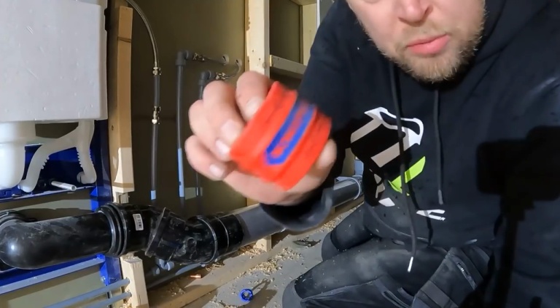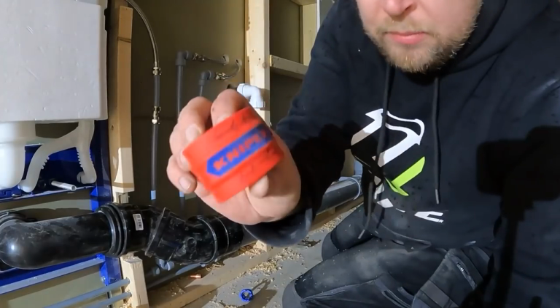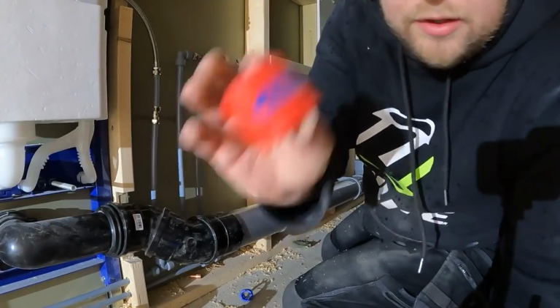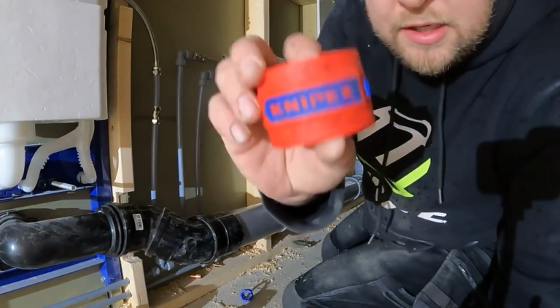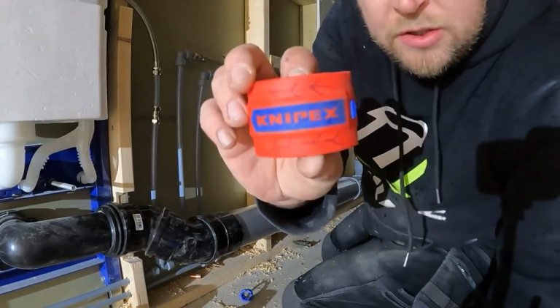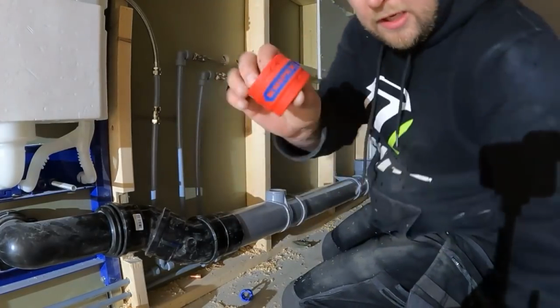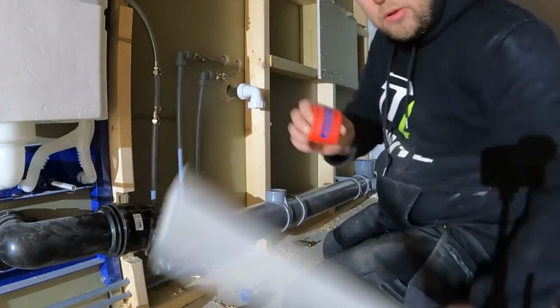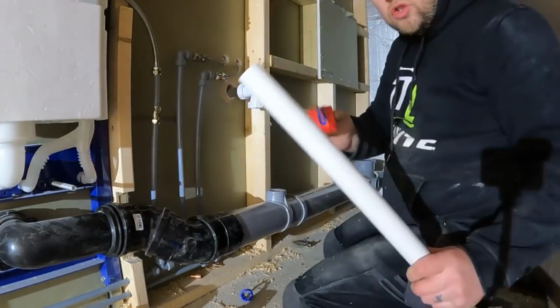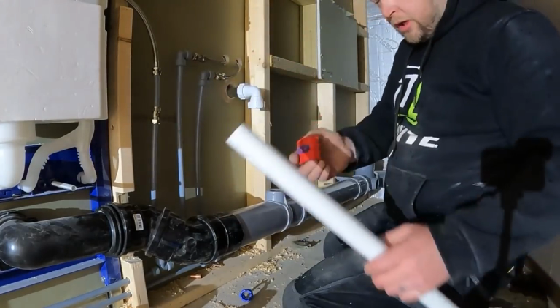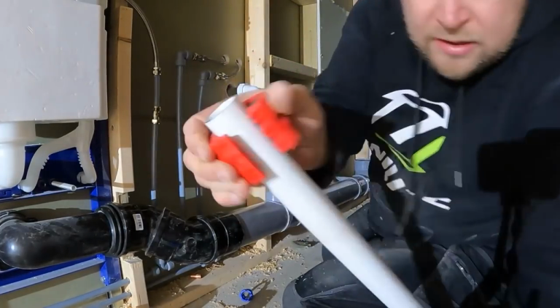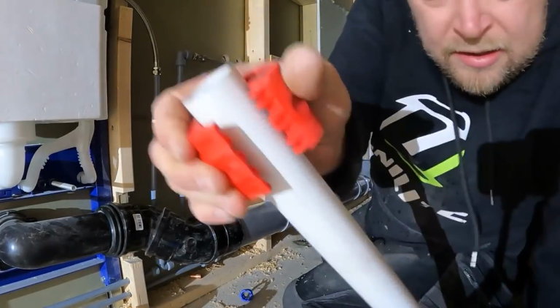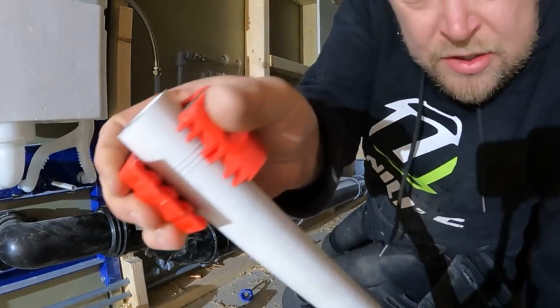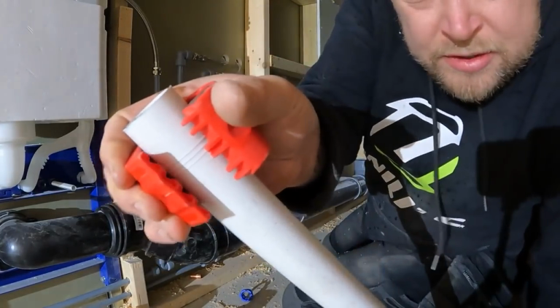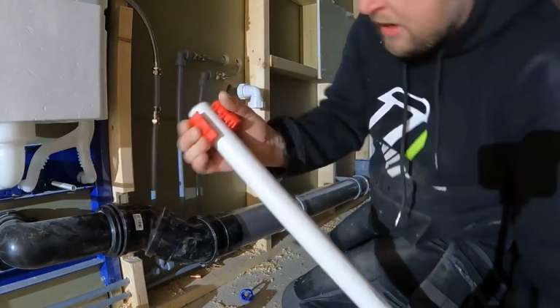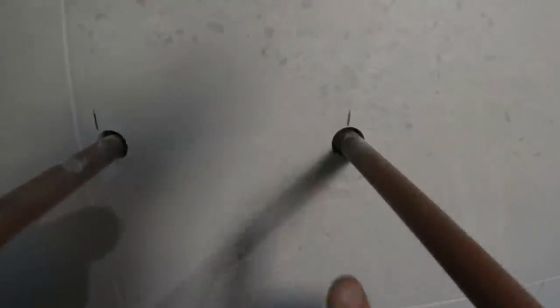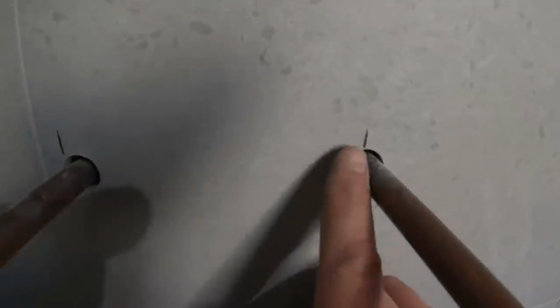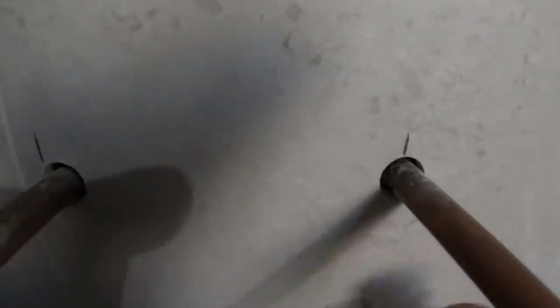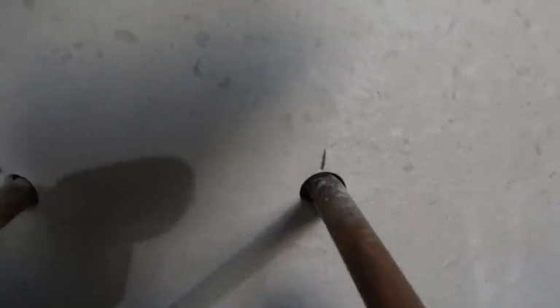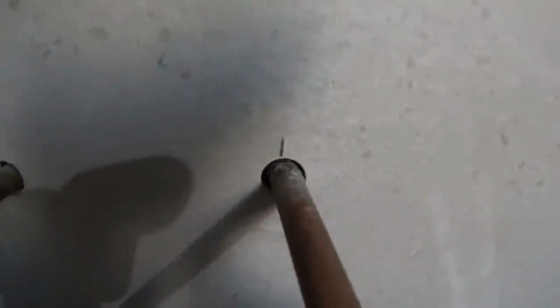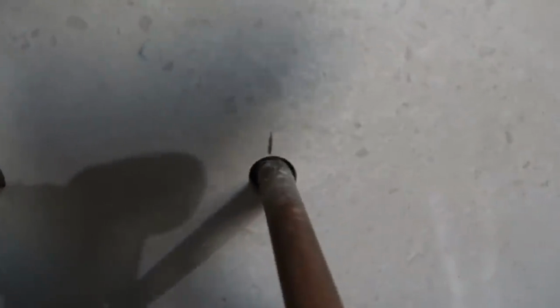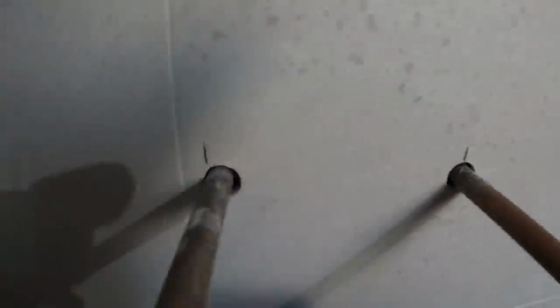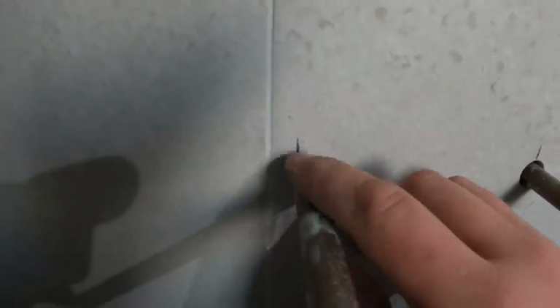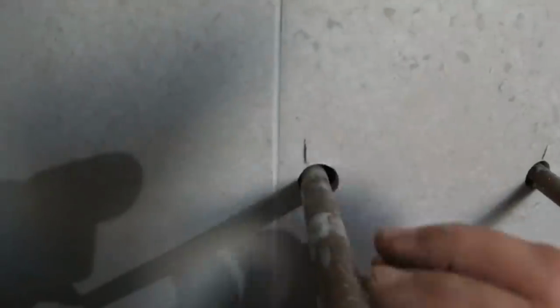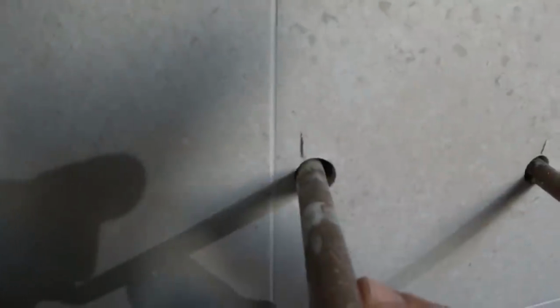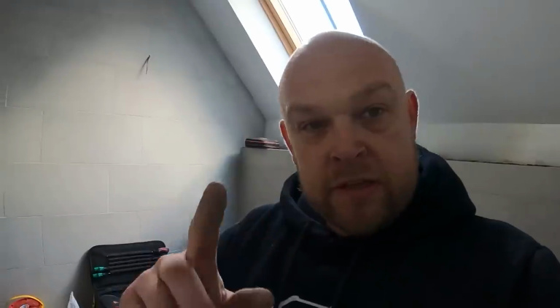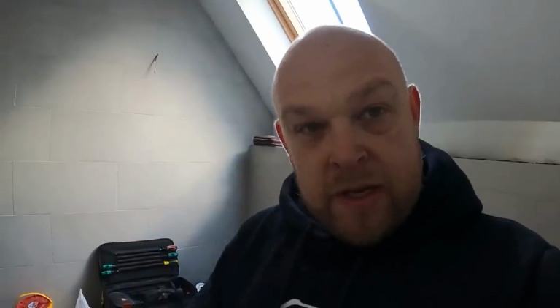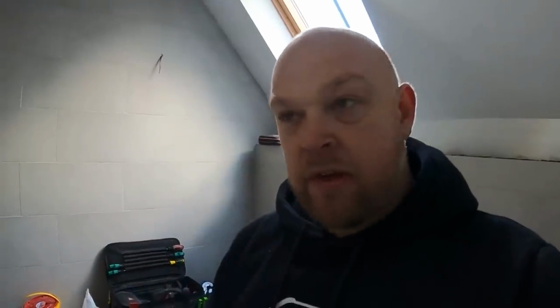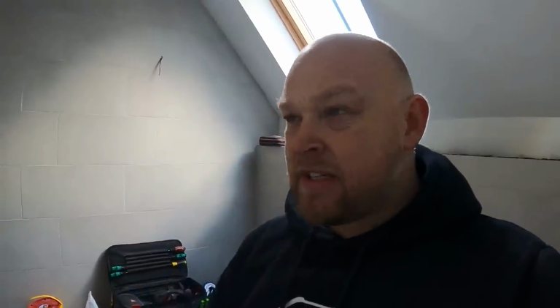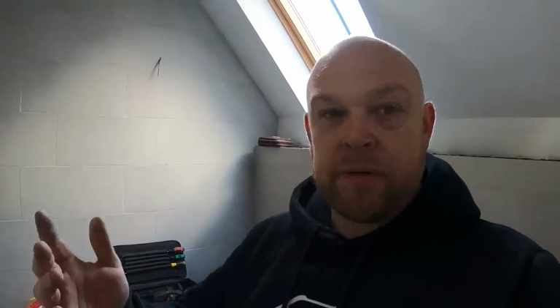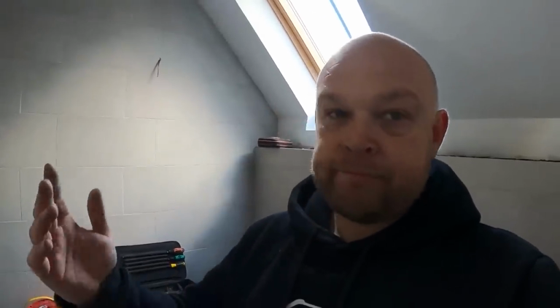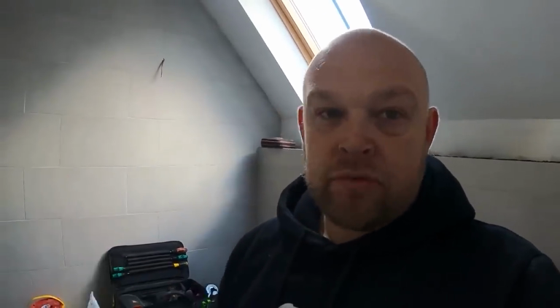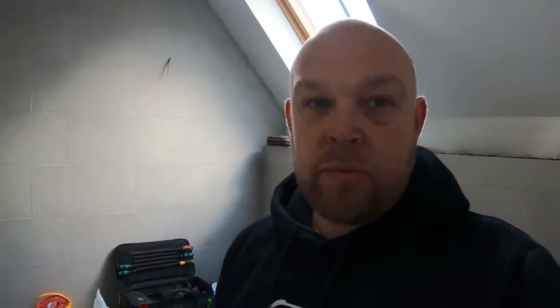I had a problem with these Nipex cutters — they keep tramming. Look at that, three tram lines. Just measured it, that's what we're out. That one is perfectly in line, that's your 150. There's always a way to get round things. These things happen — it's real world plumbing.